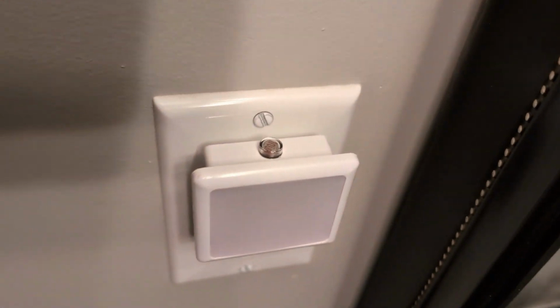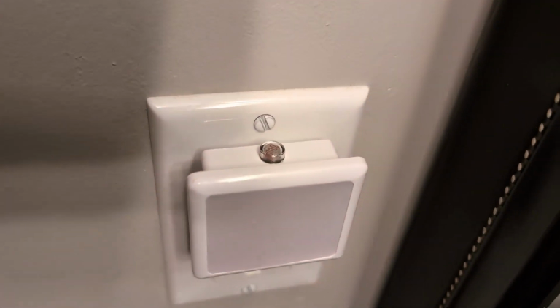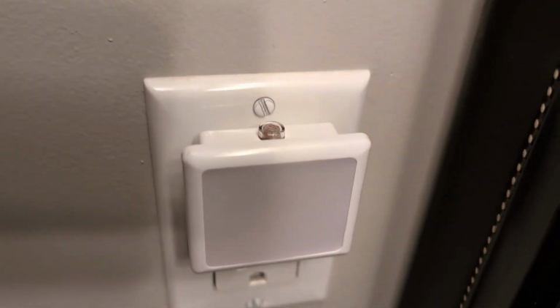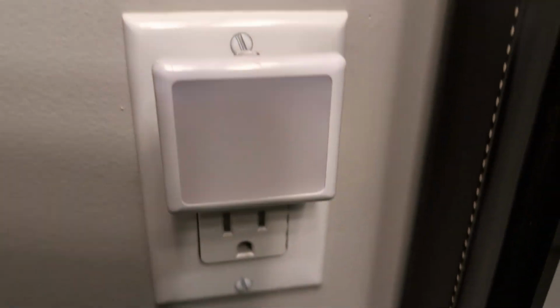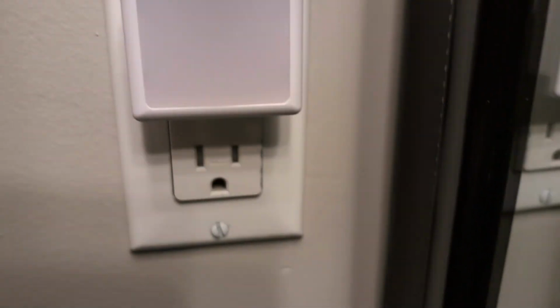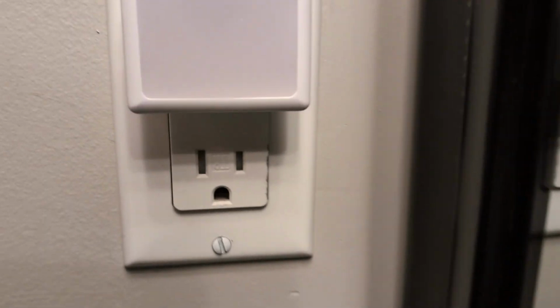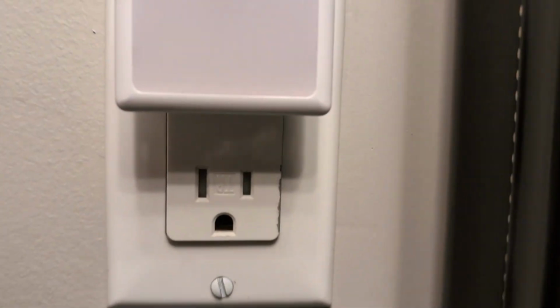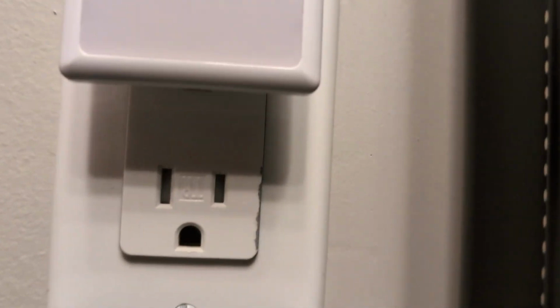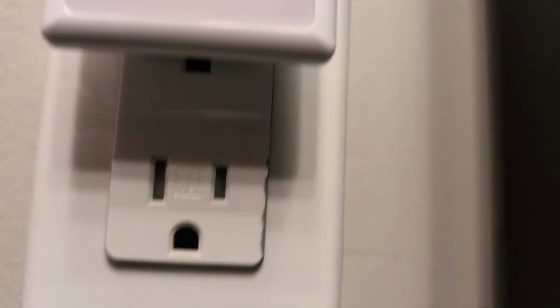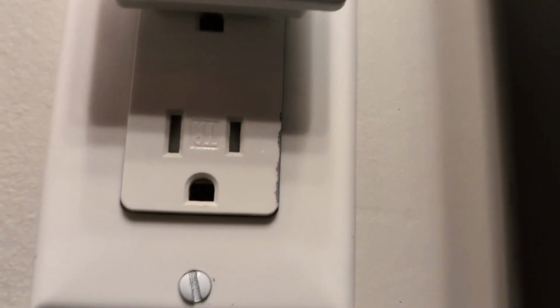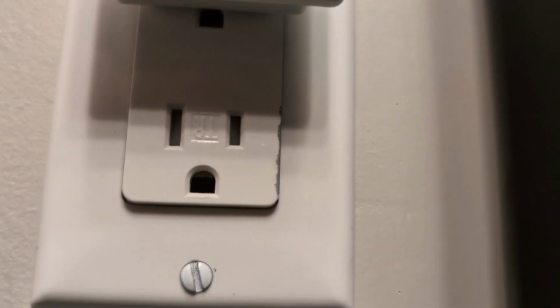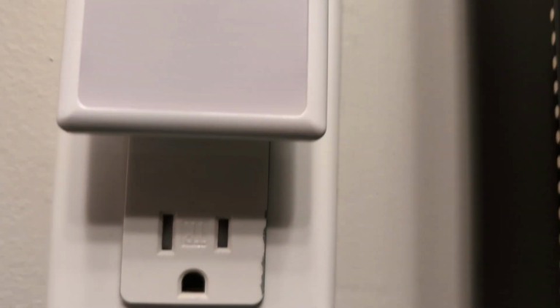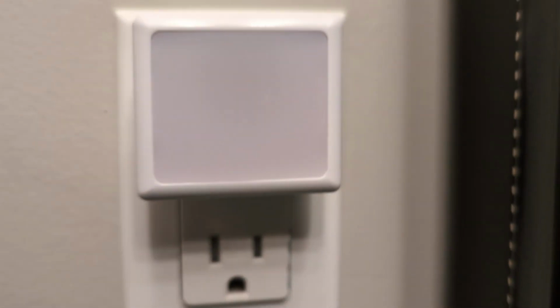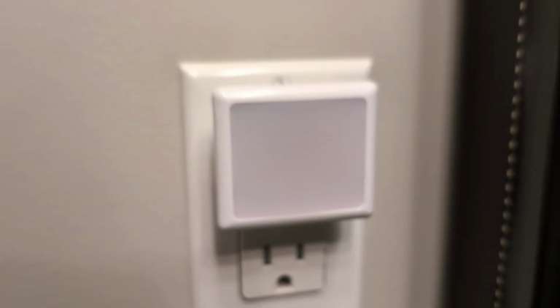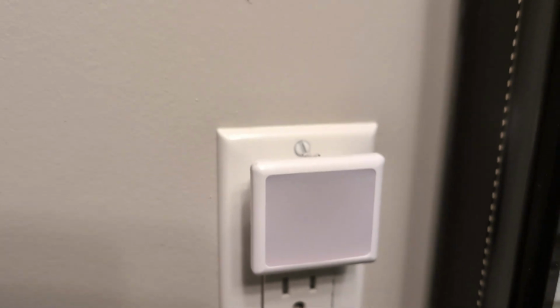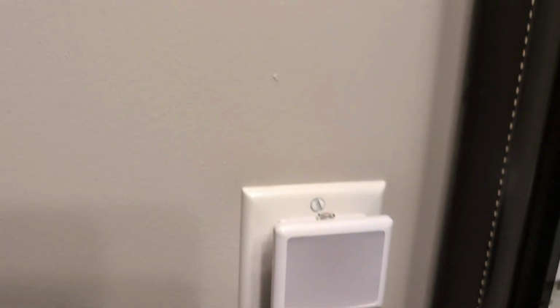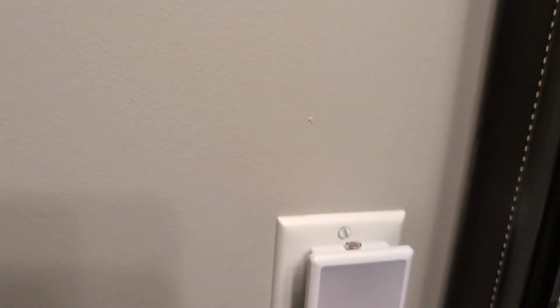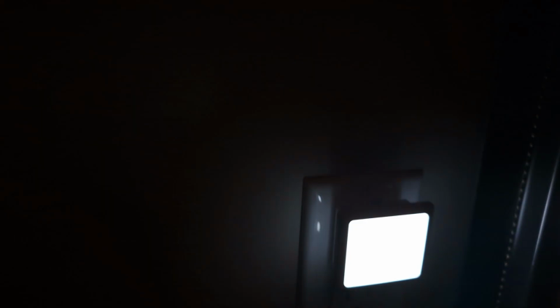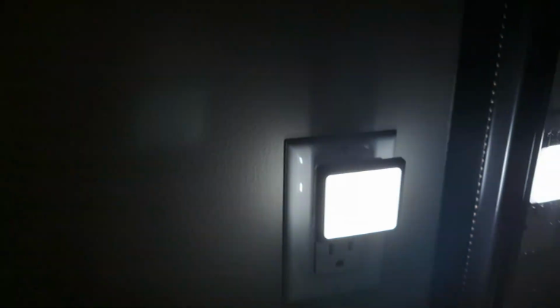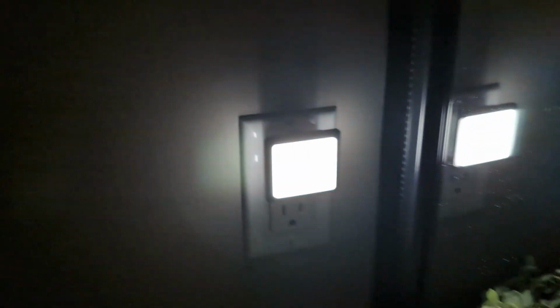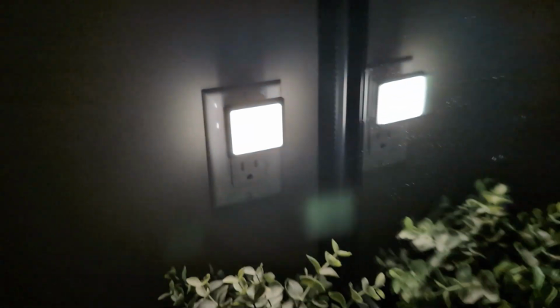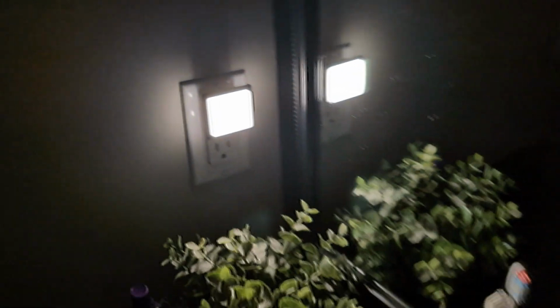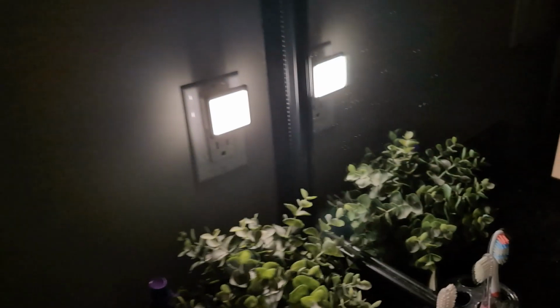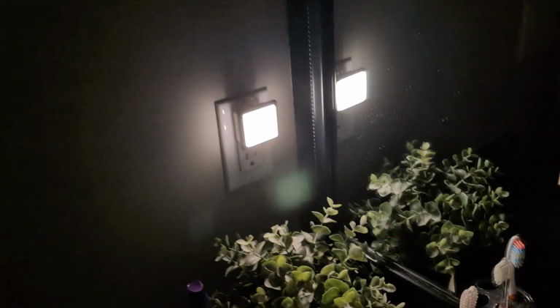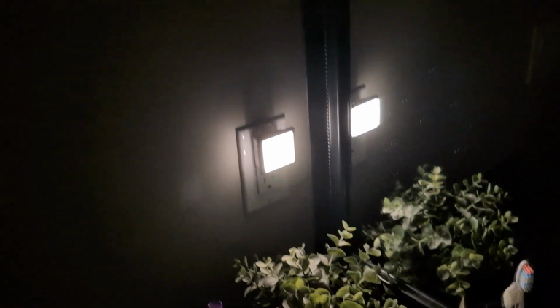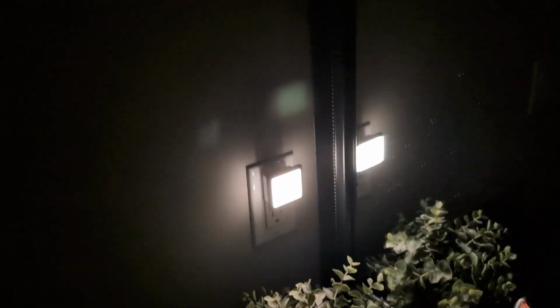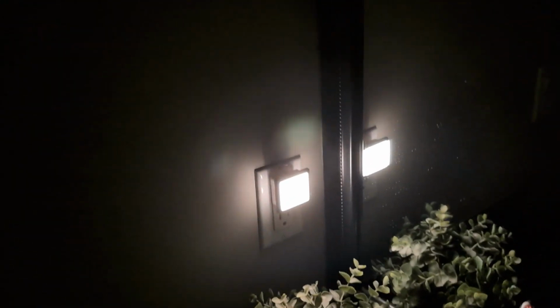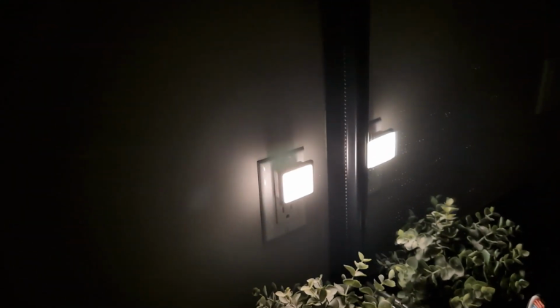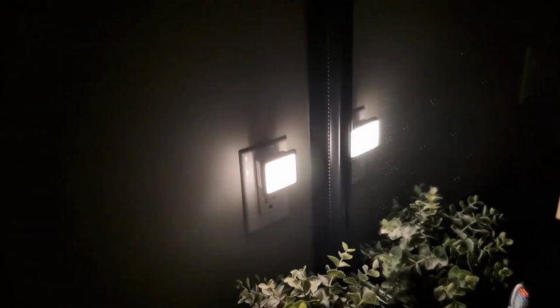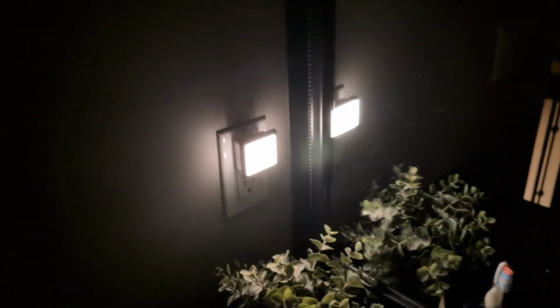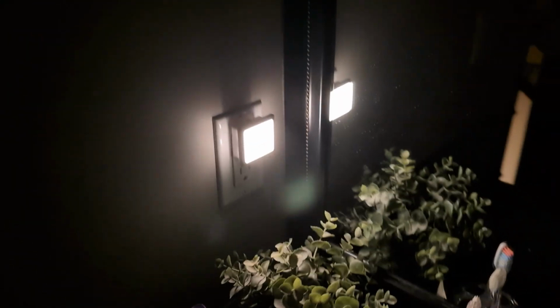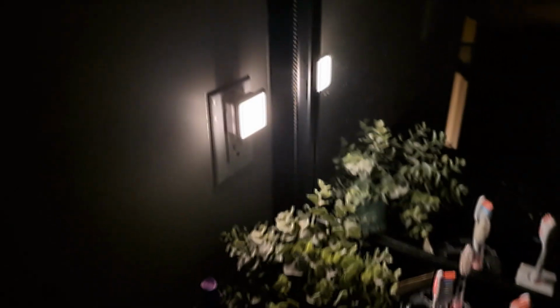One of my favorite features is the automatic dusk-to-dawn sensor. No more fumbling for a switch in the middle of the night. These lights turn on by themselves when it's dark, so you don't even have to think about it.